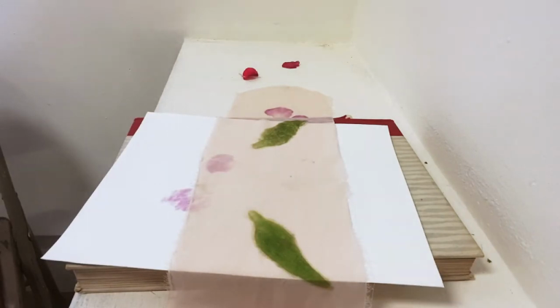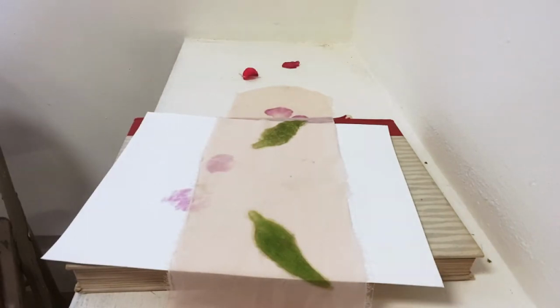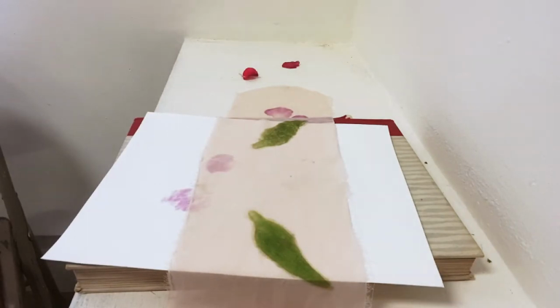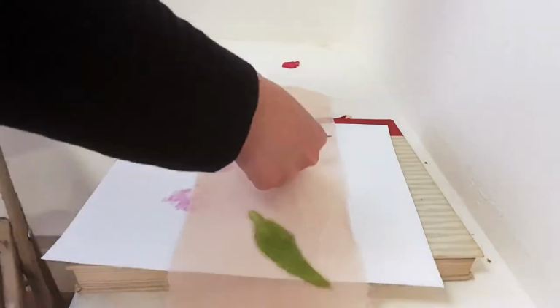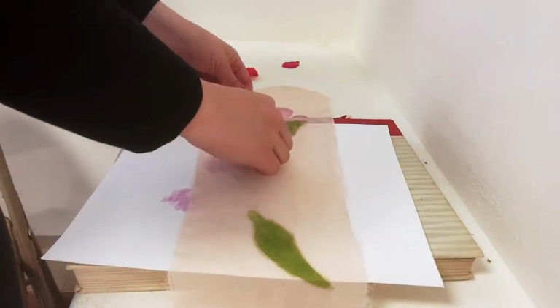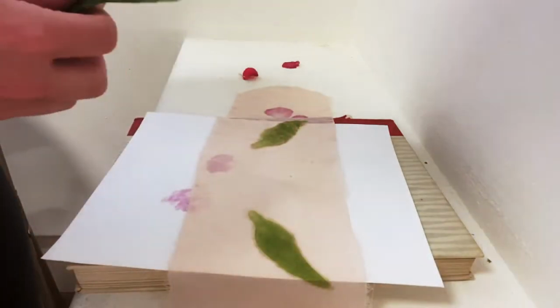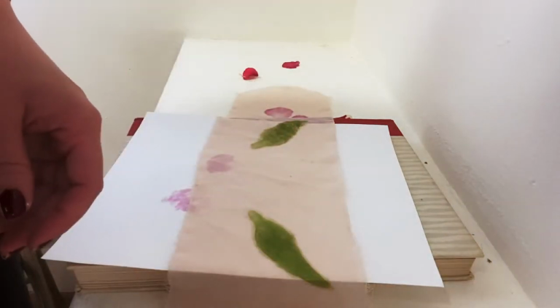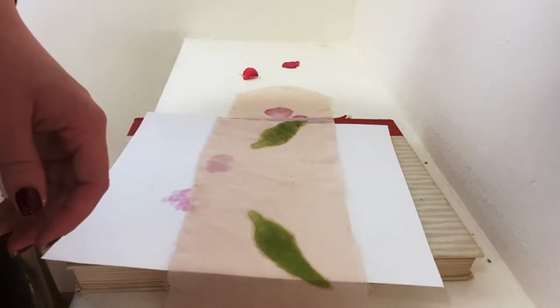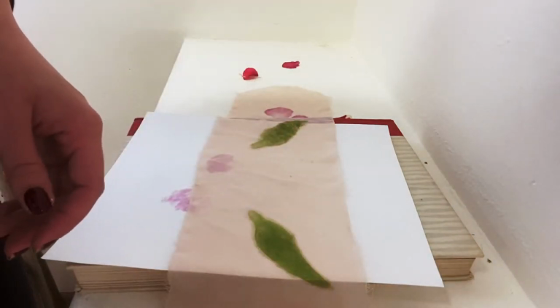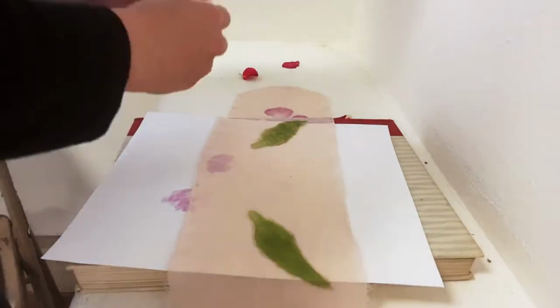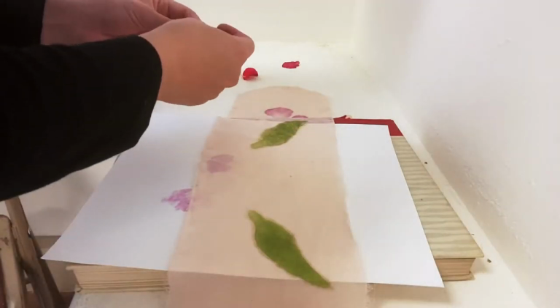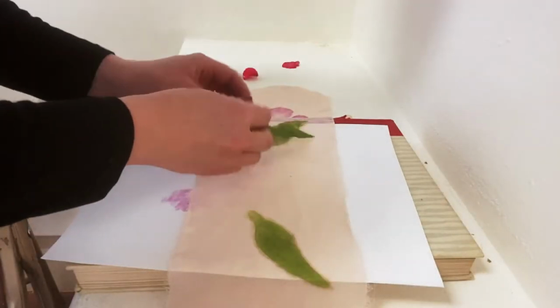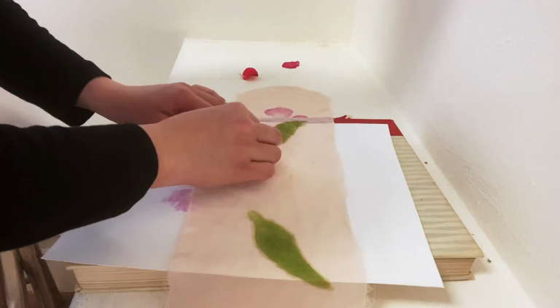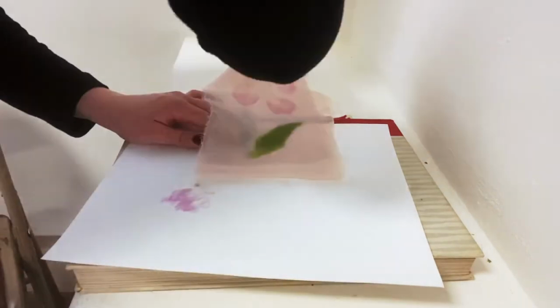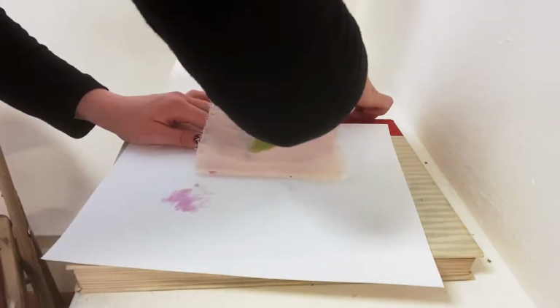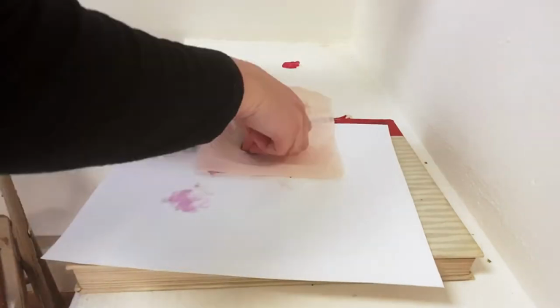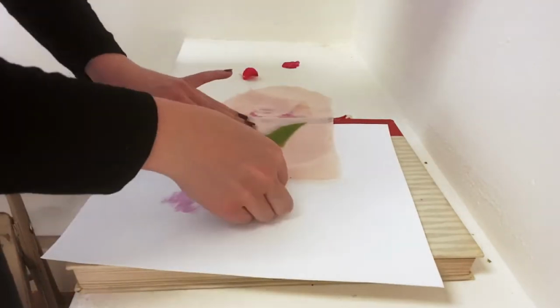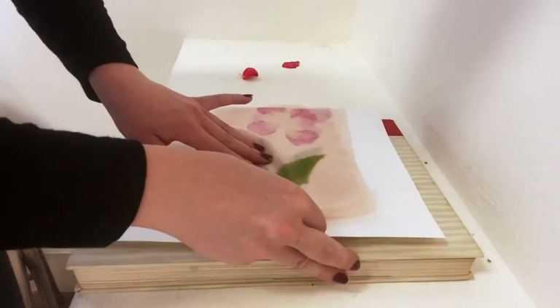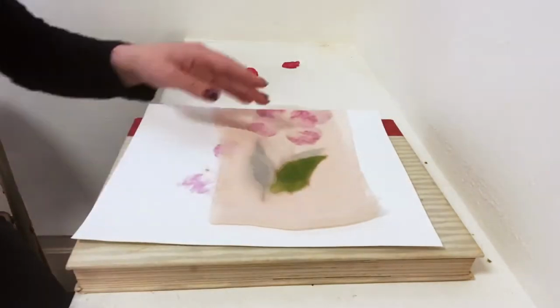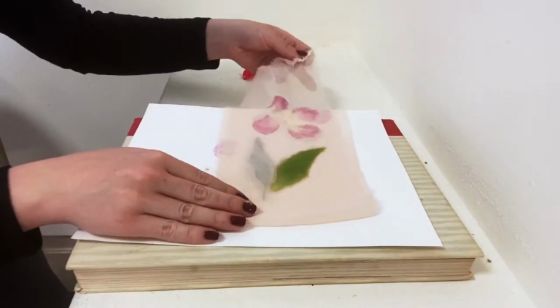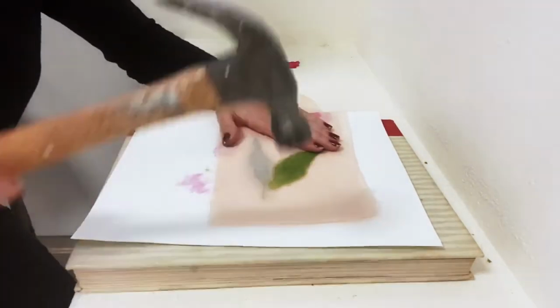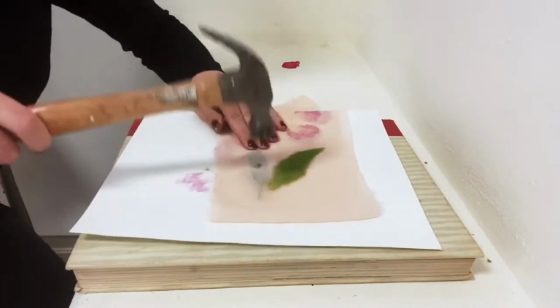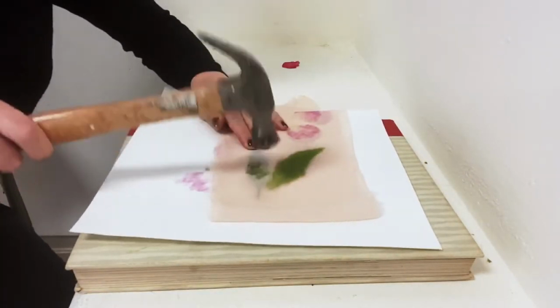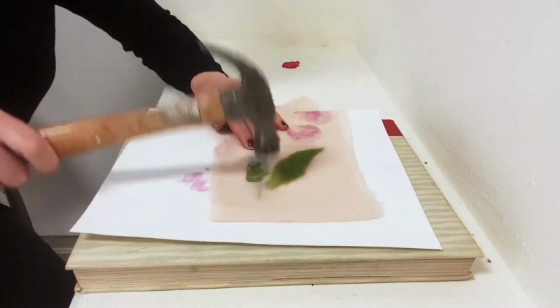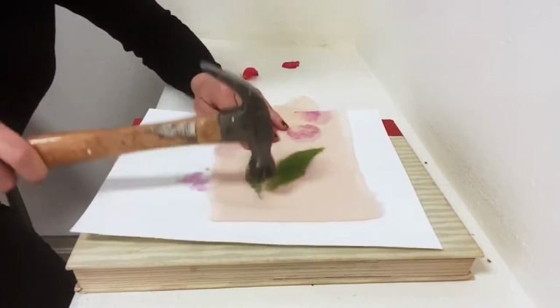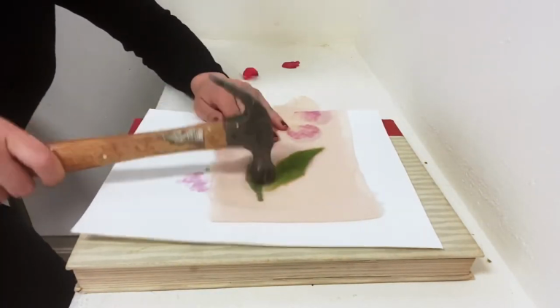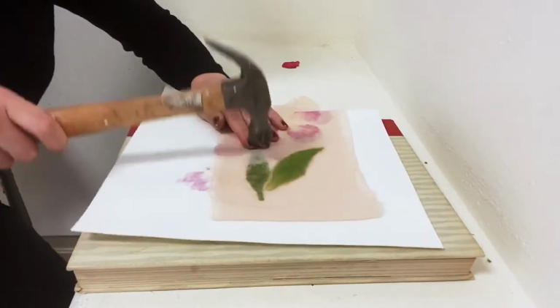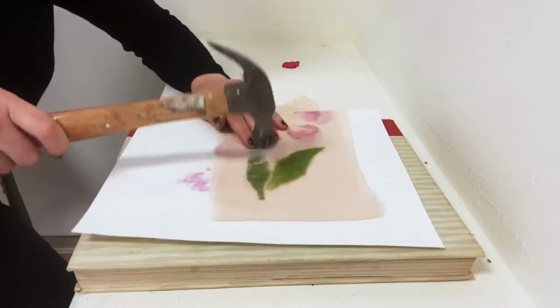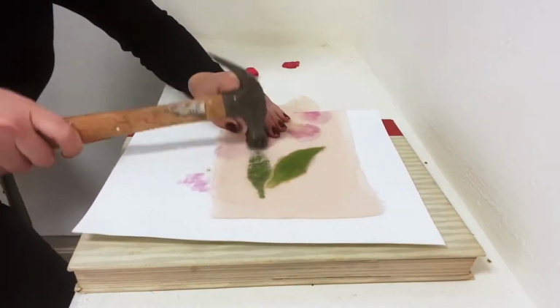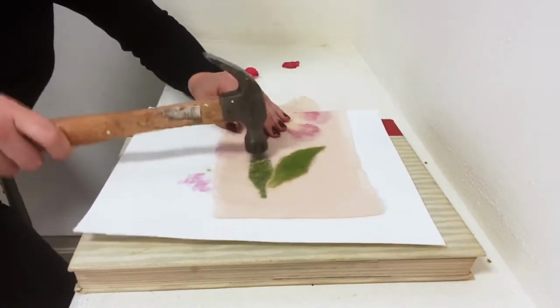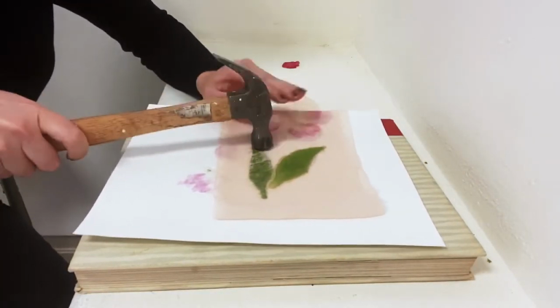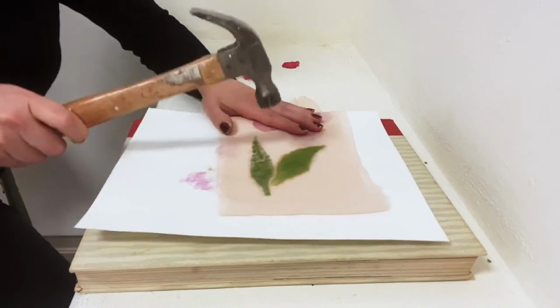I'm going to do a secondary leaf as well — I think I'll just add another piece of visual interest and create some nice balance with the flower petals beside it.